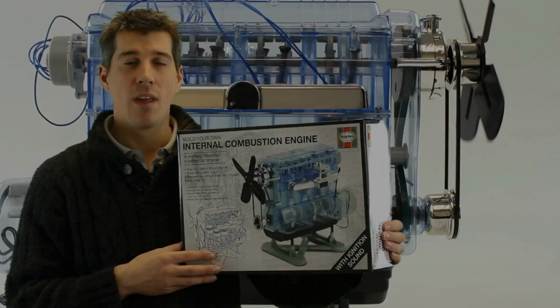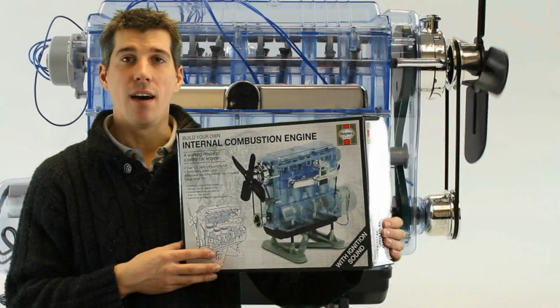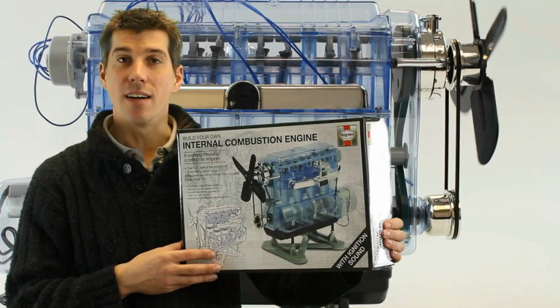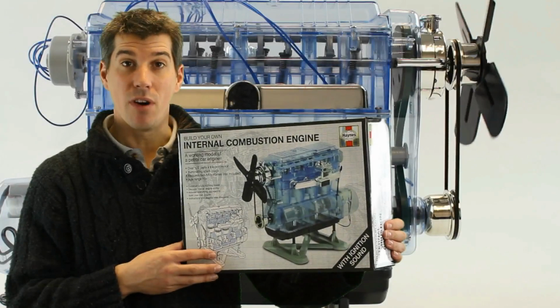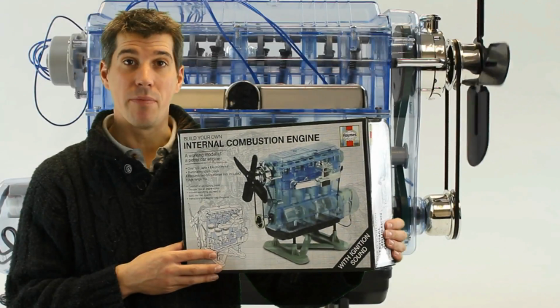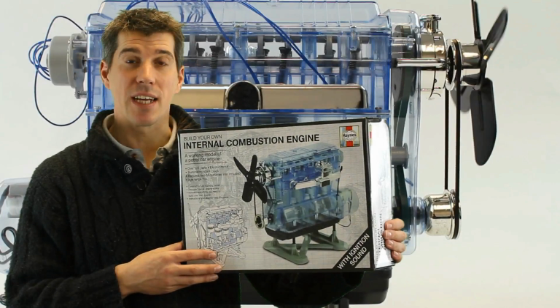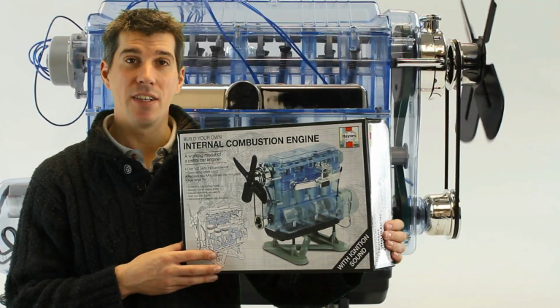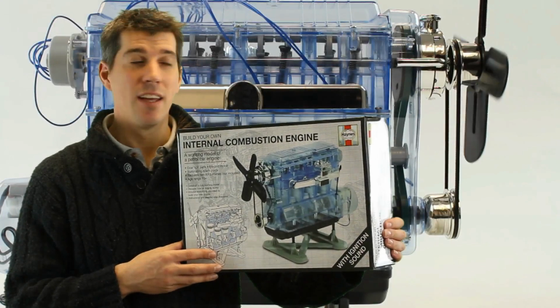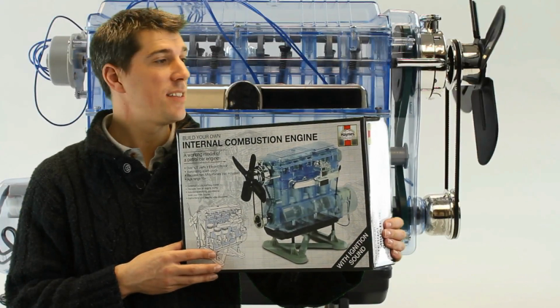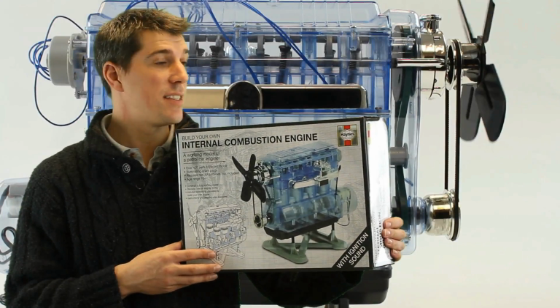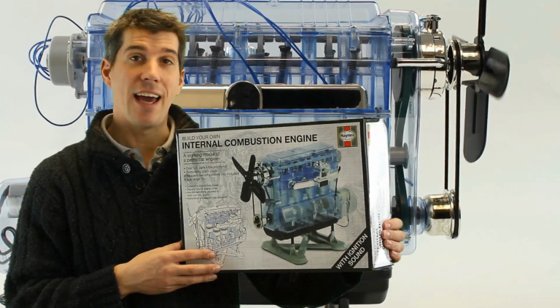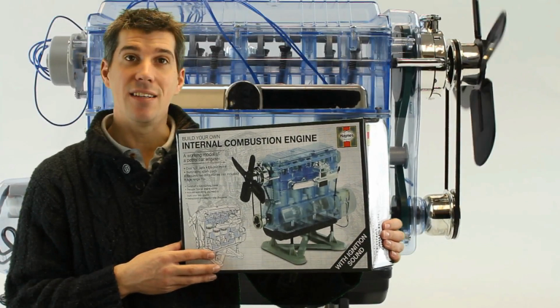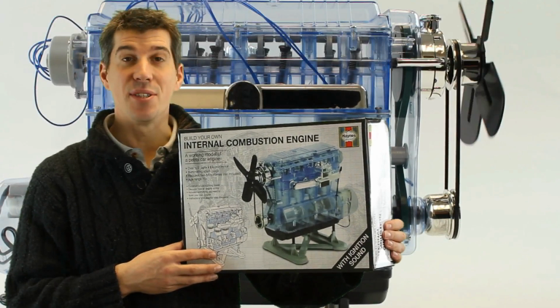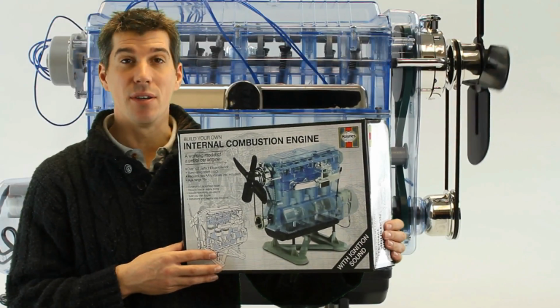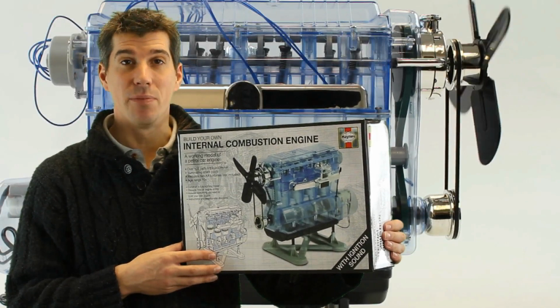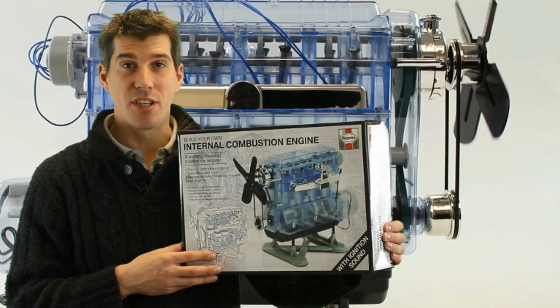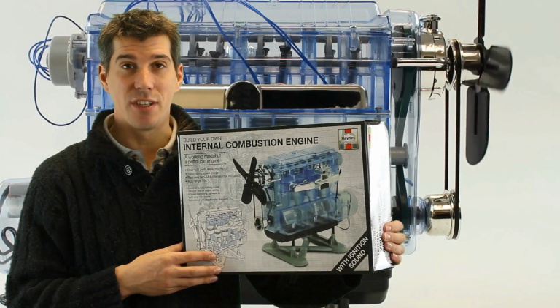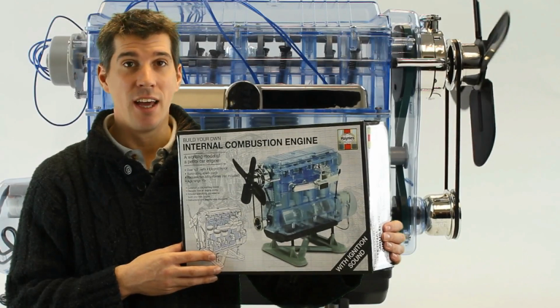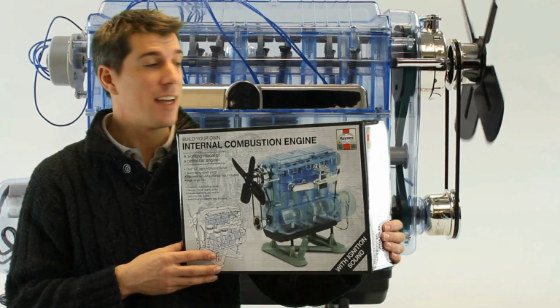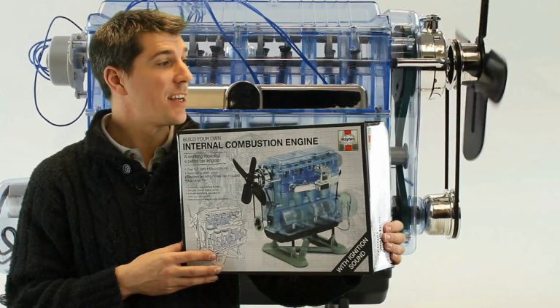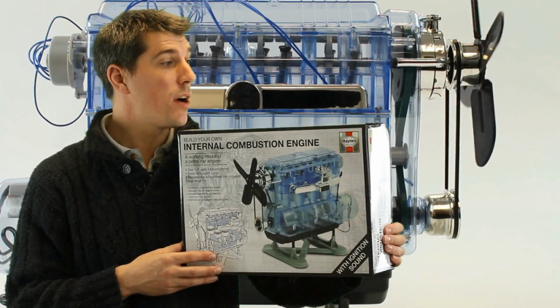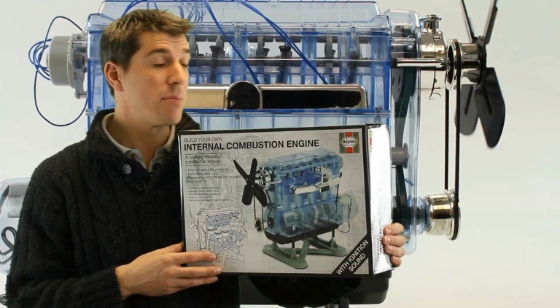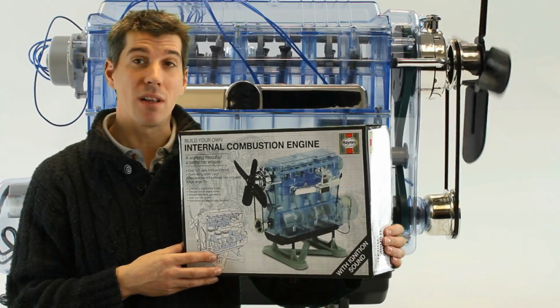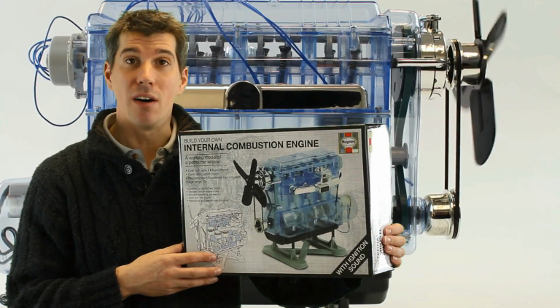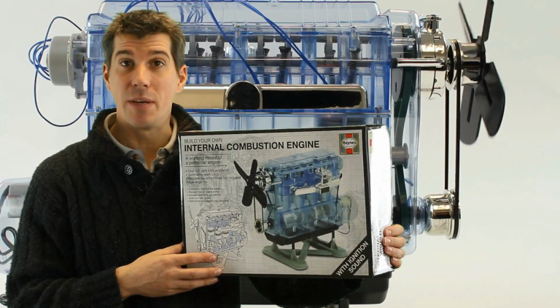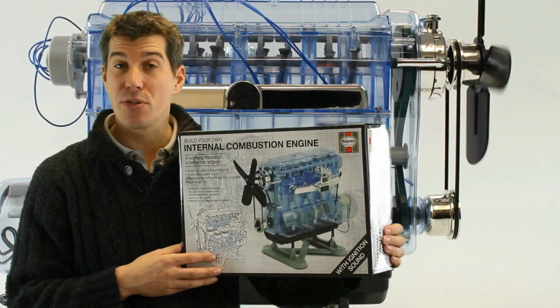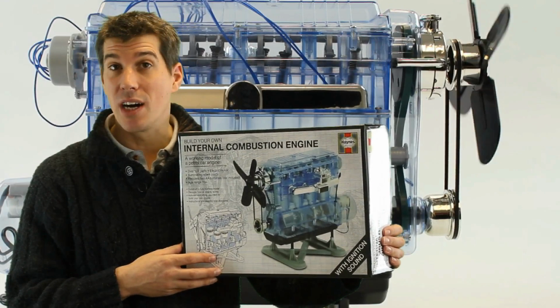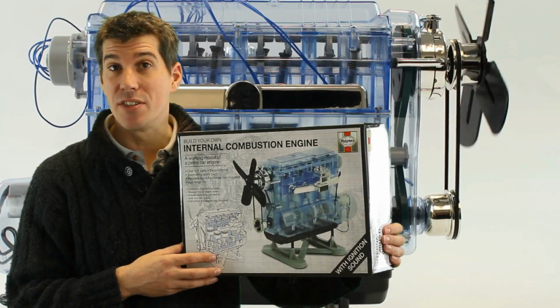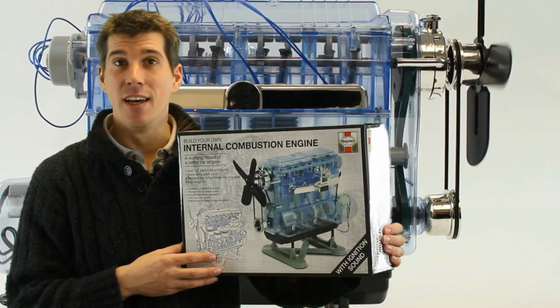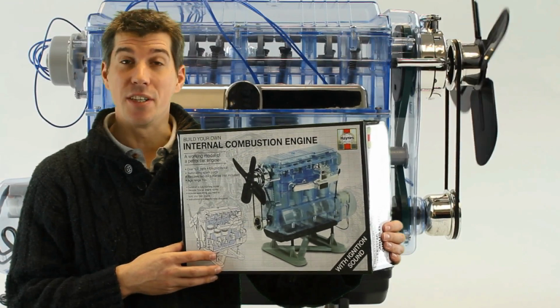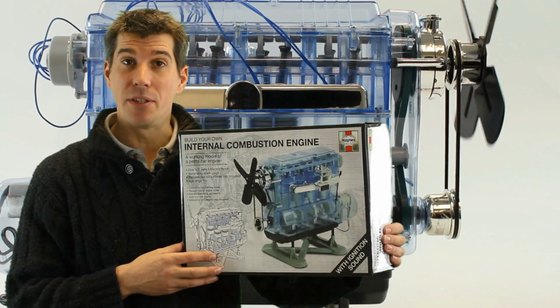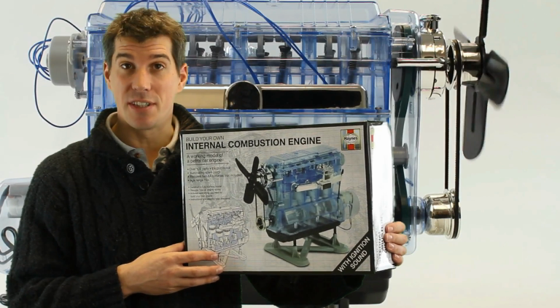Hi, I'm Rob from Mick's Garage. This is the Haynes Internal Combustion Engine. It's a working model of a petrol car engine and you build it yourself.